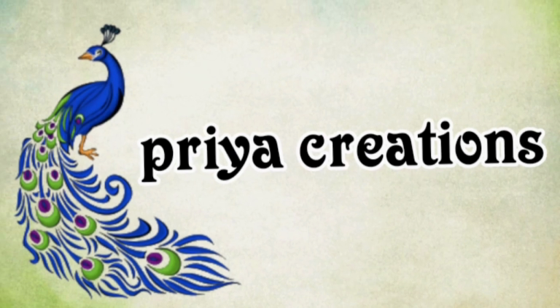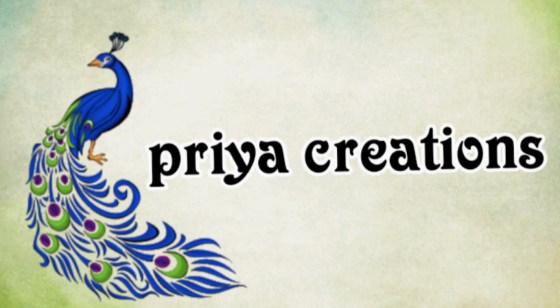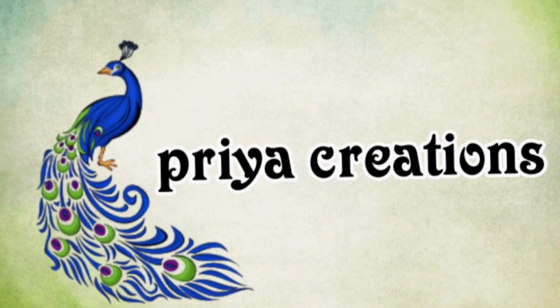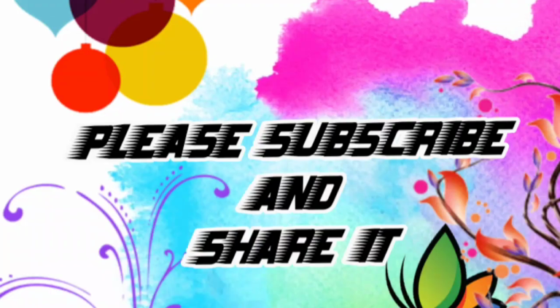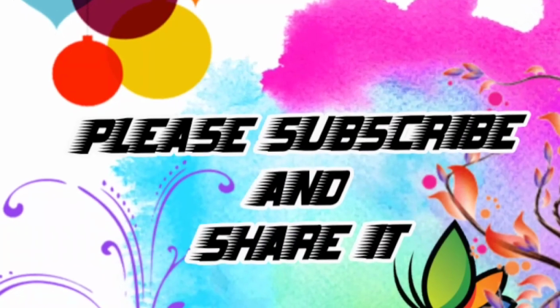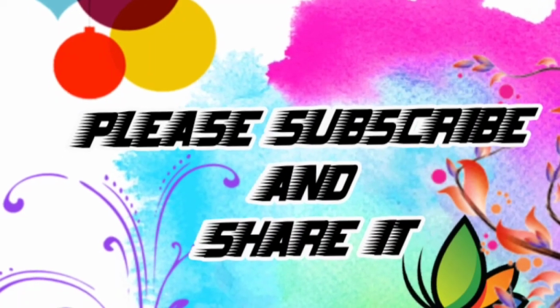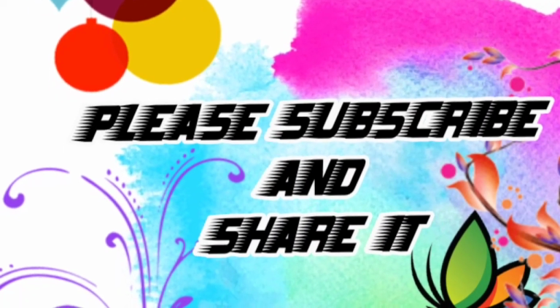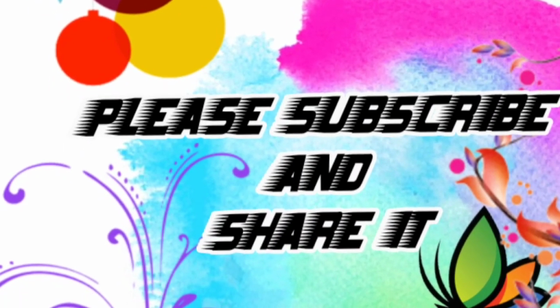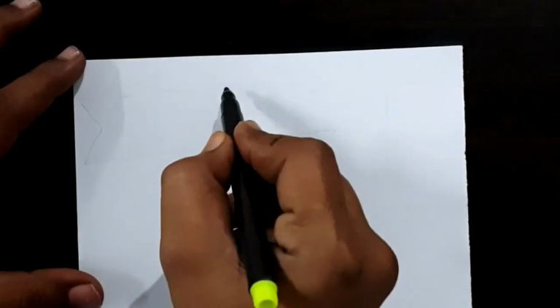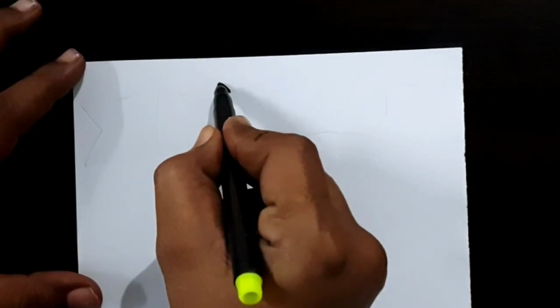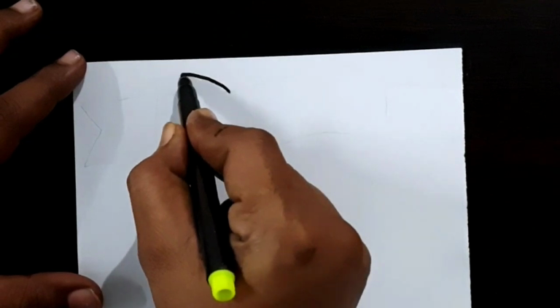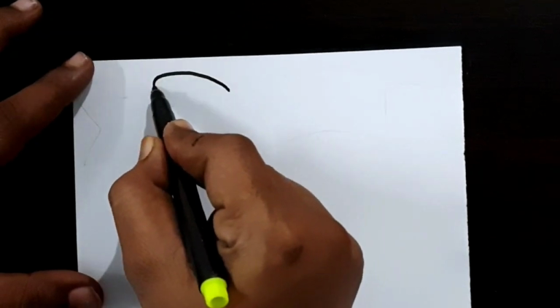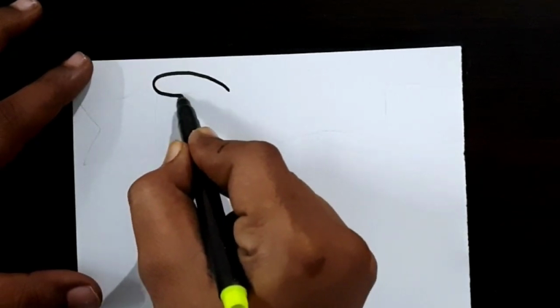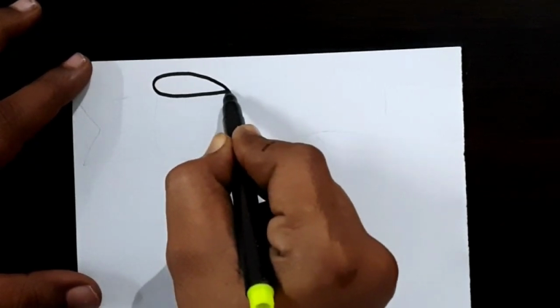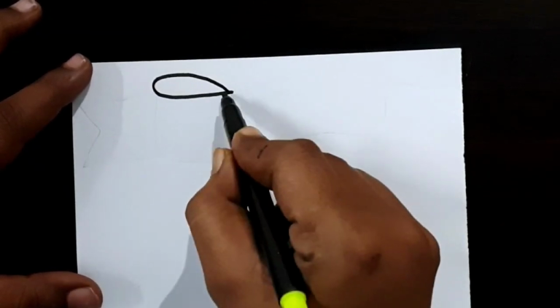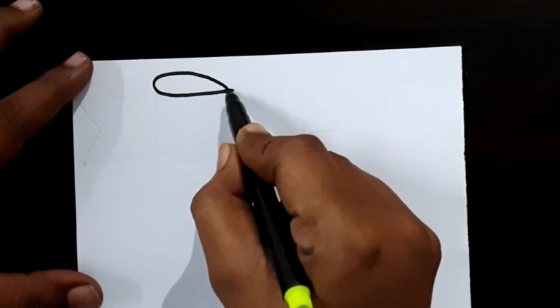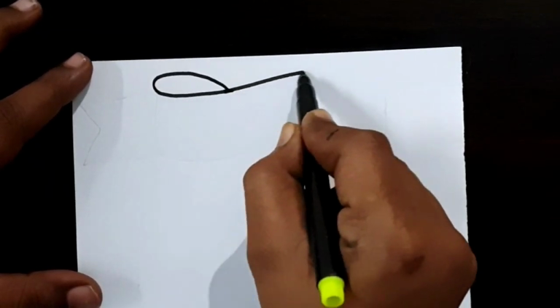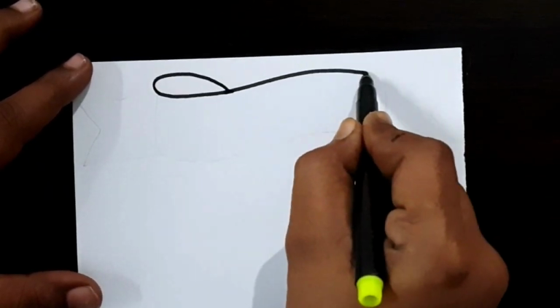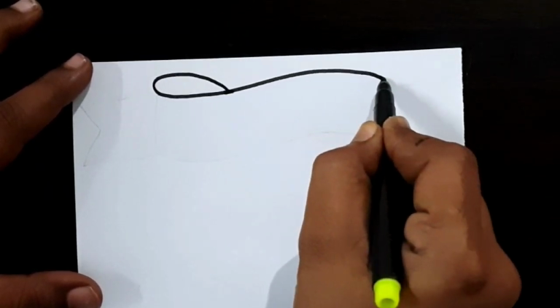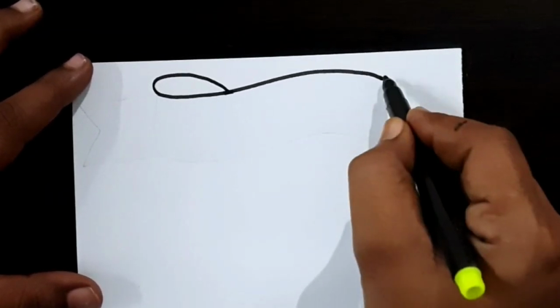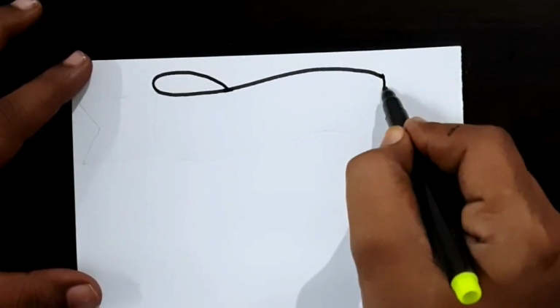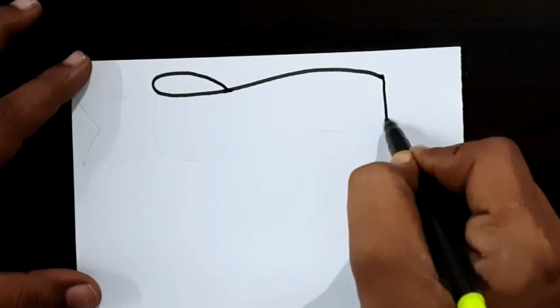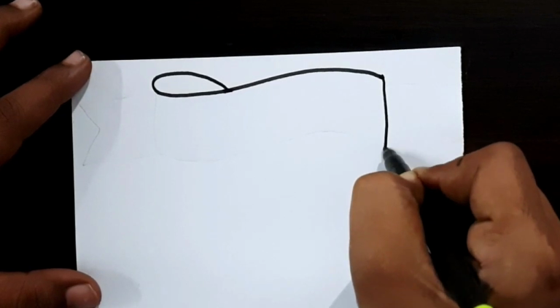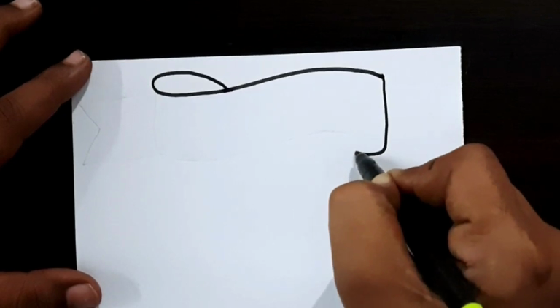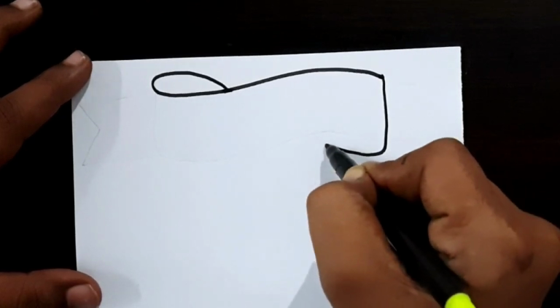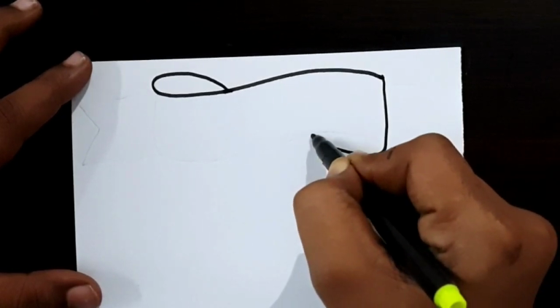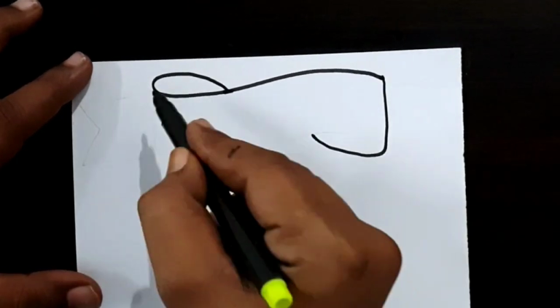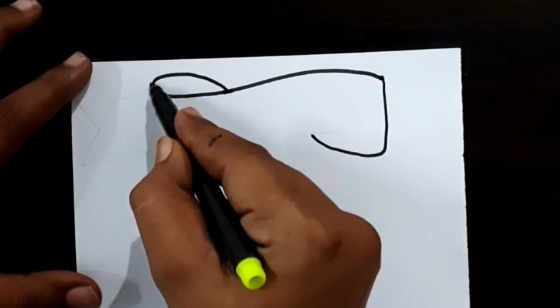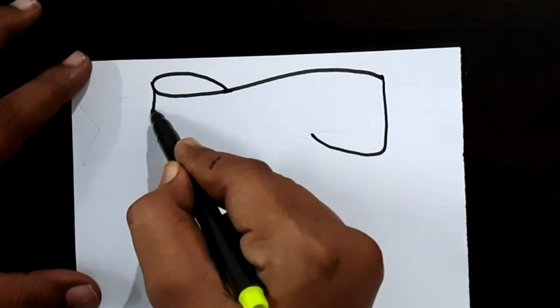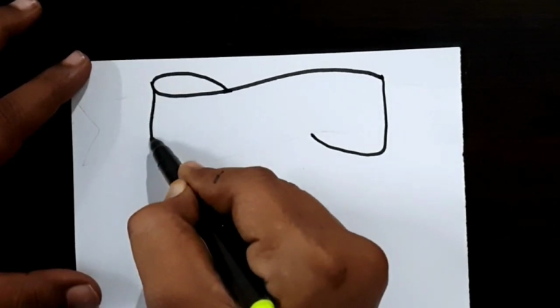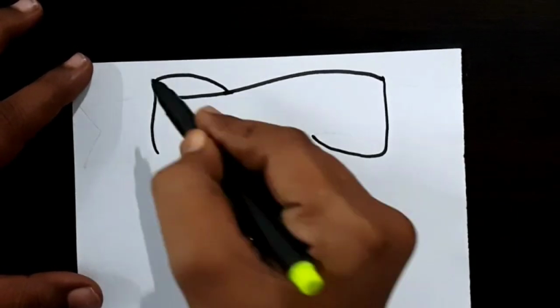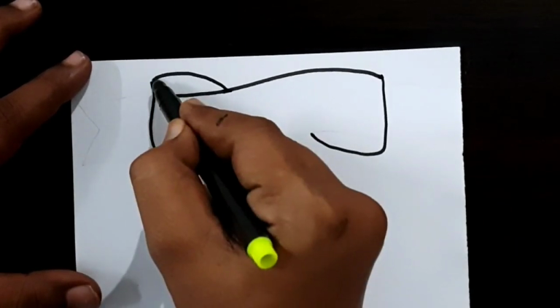Welcome to Priya Creations! Don't forget to like and subscribe, and let me know which design you'd like me to draw next. Now I am using a black color sketch pen to draw this design — this is a ribbon border design.